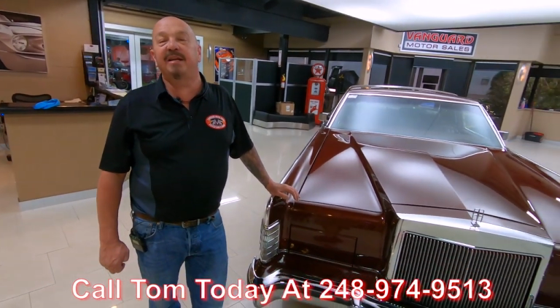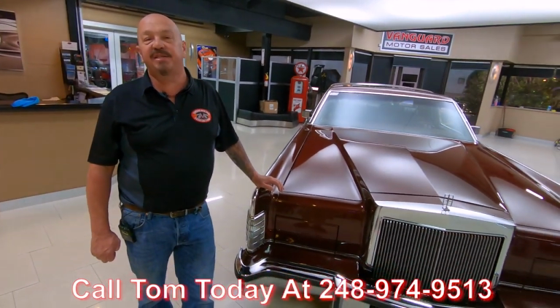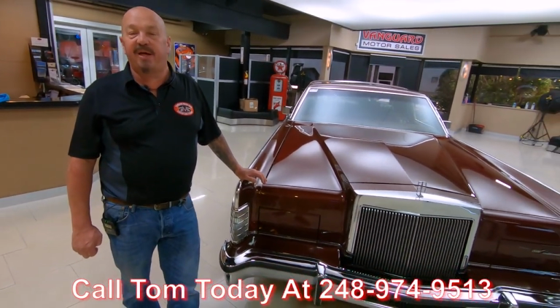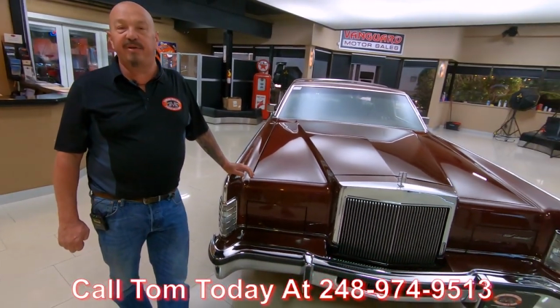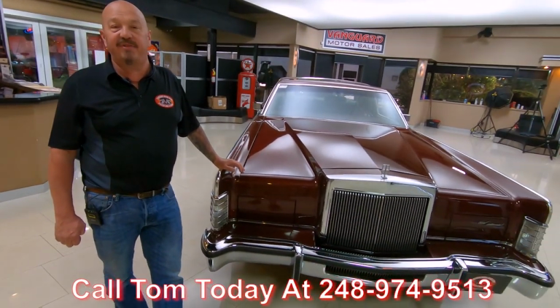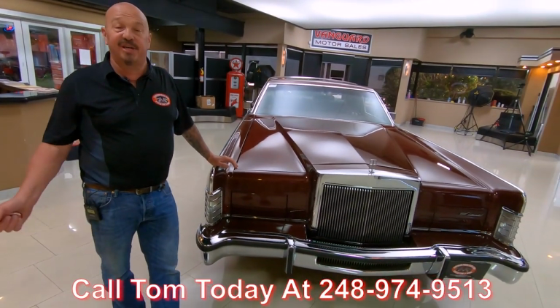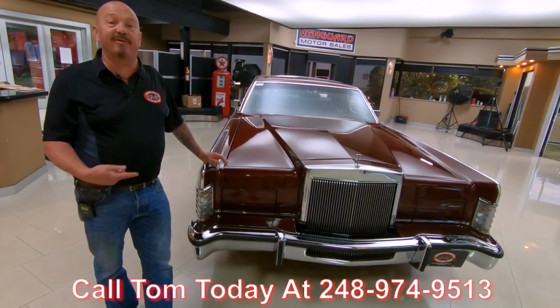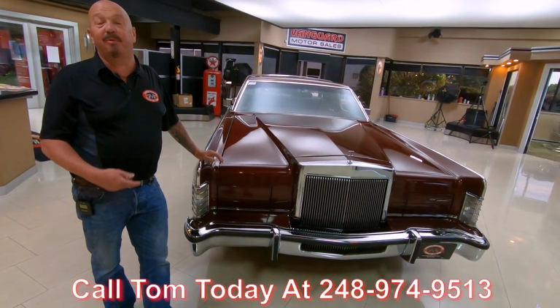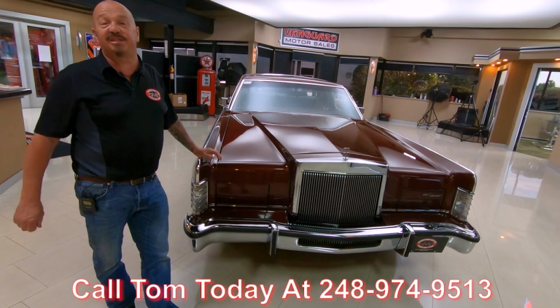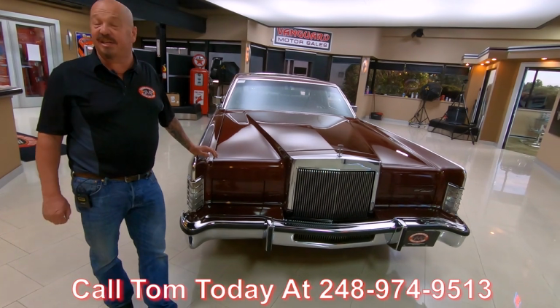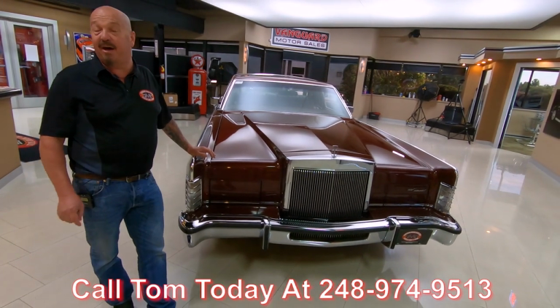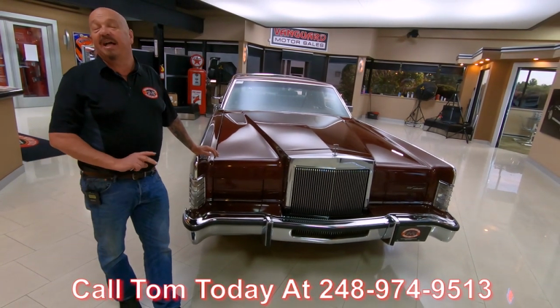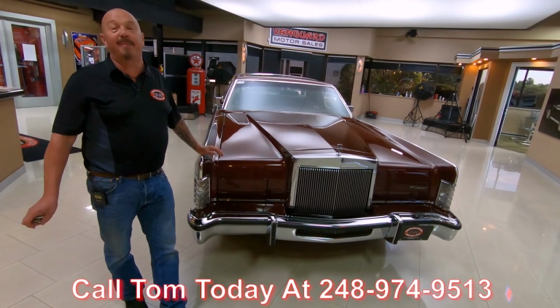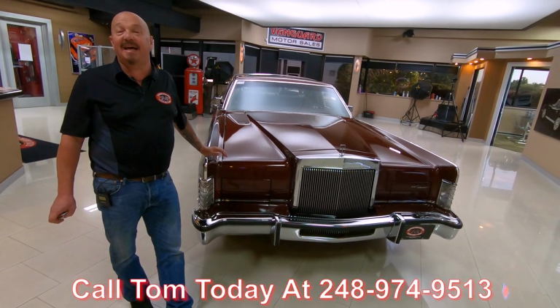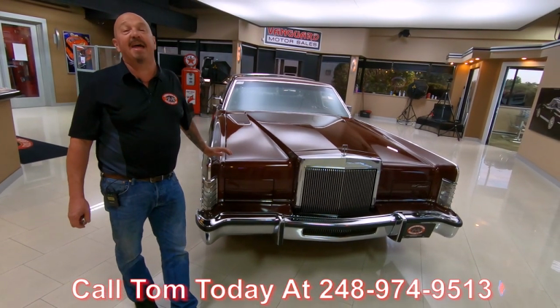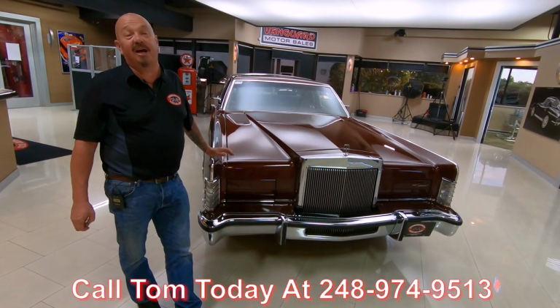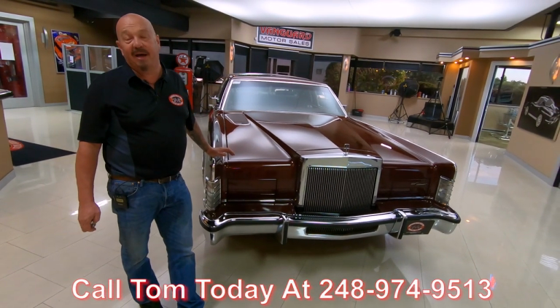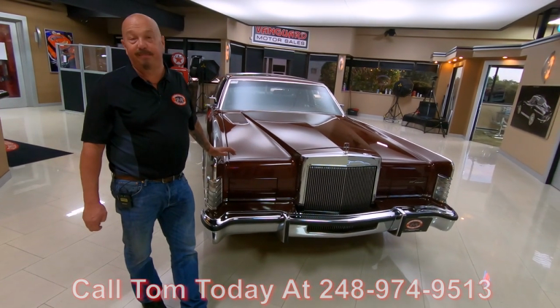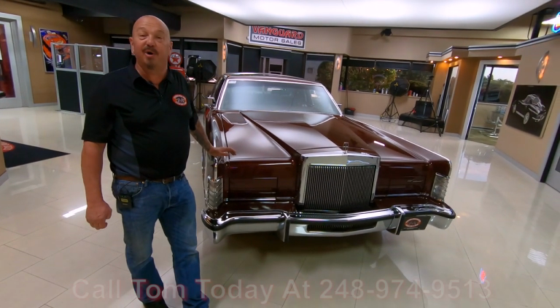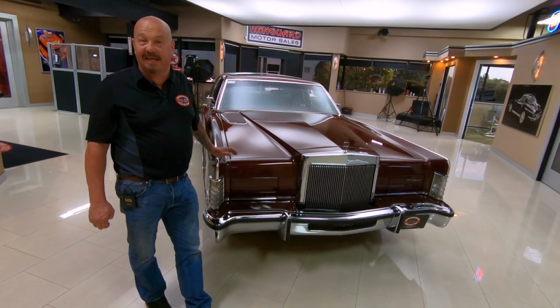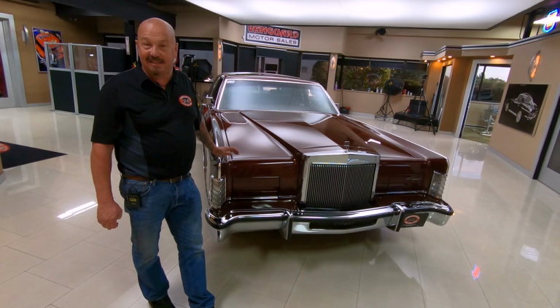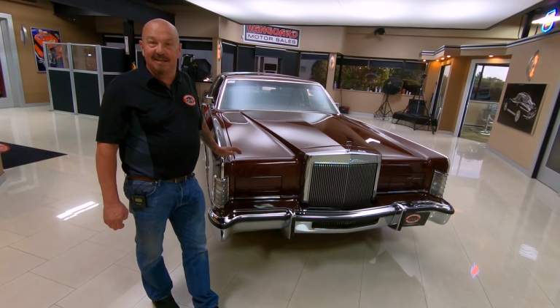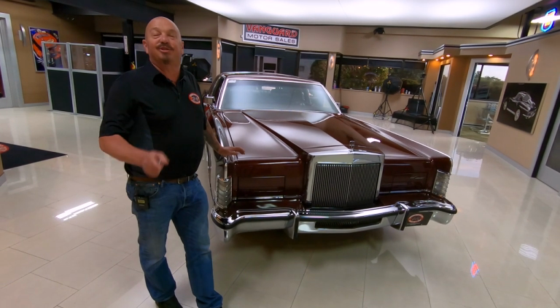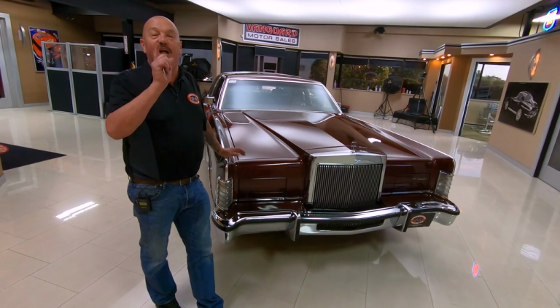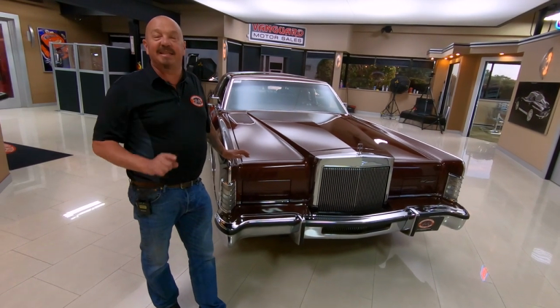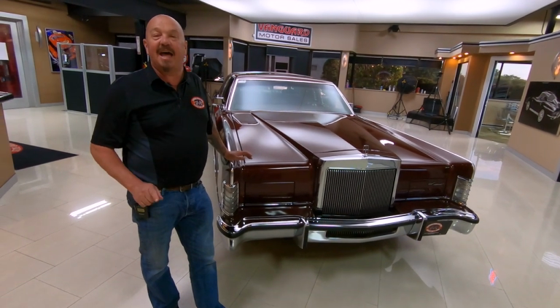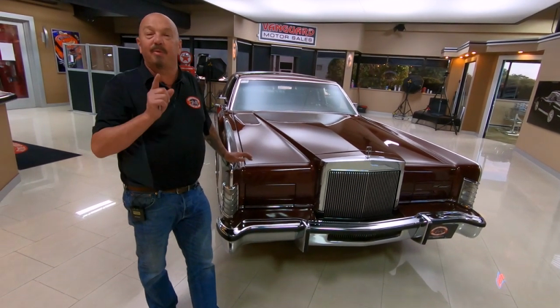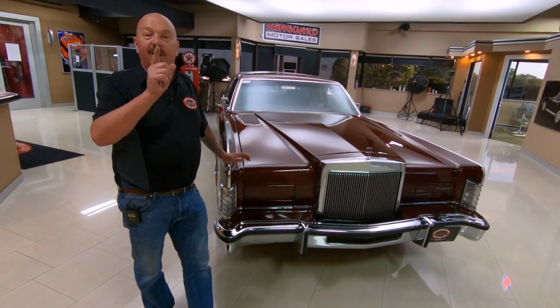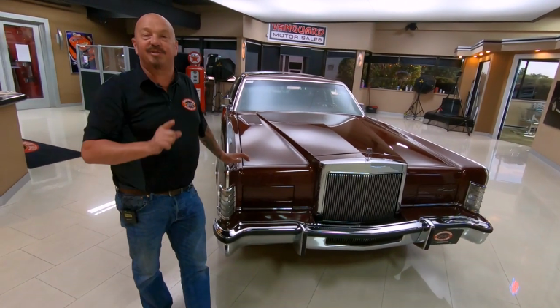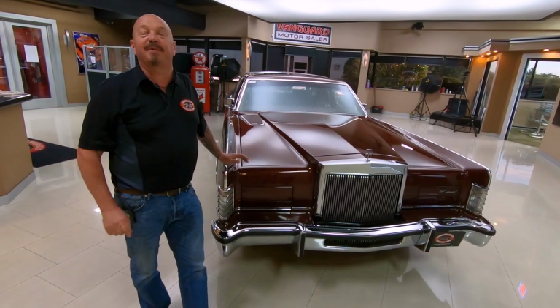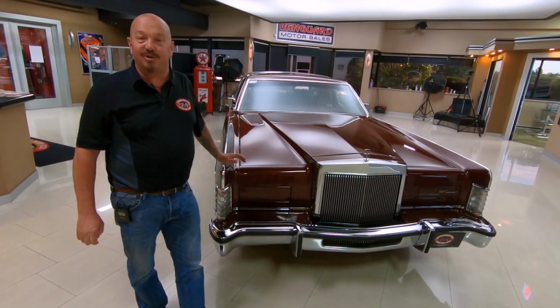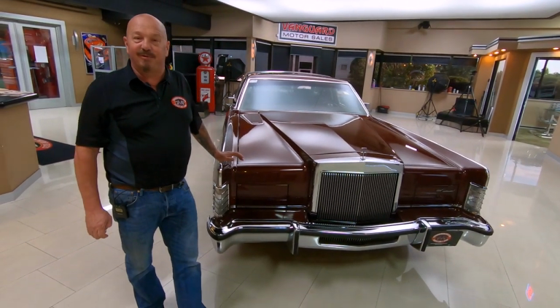I've been in the business for about 35 years — I remember when these cars came out. That's all my dad ever talked about, those big ol' Lincolns. Call us any time and we will park this dream in your driveway.